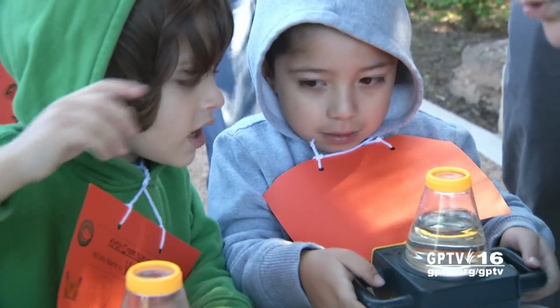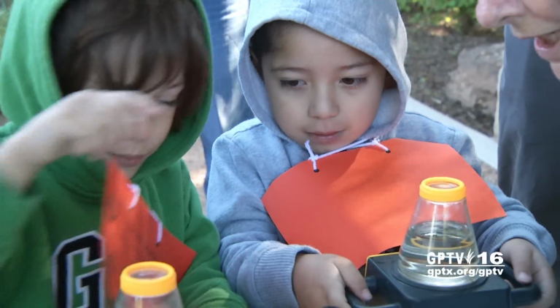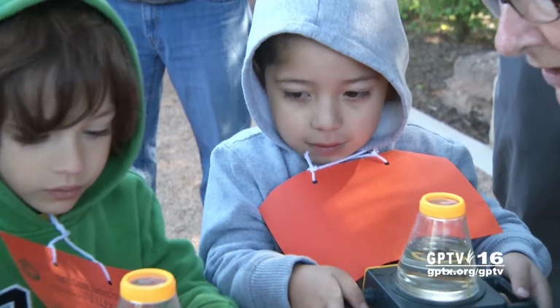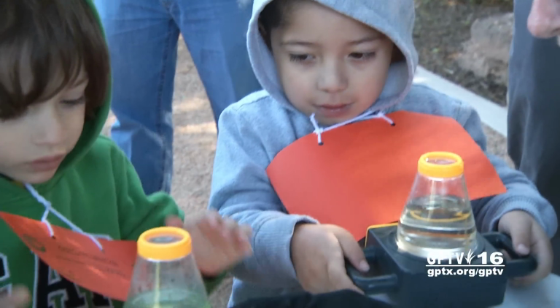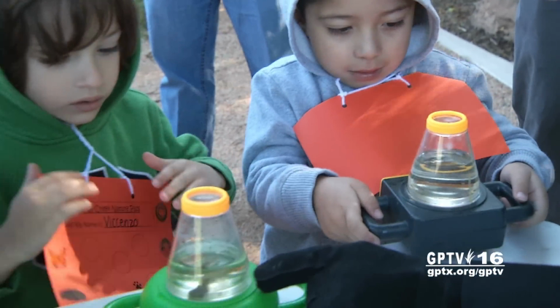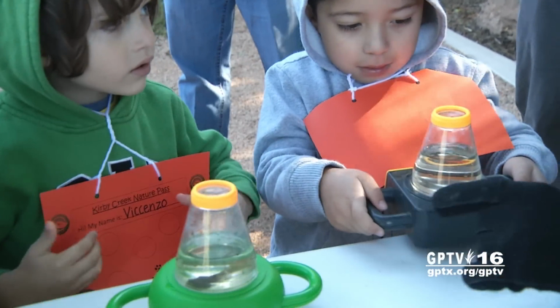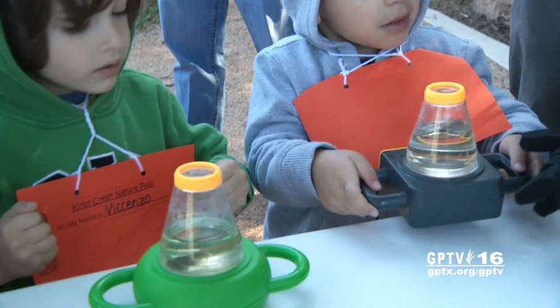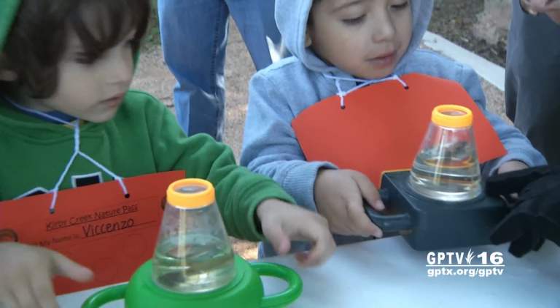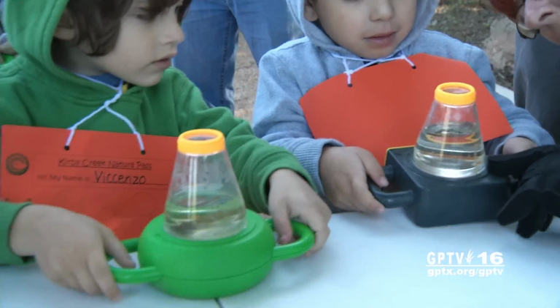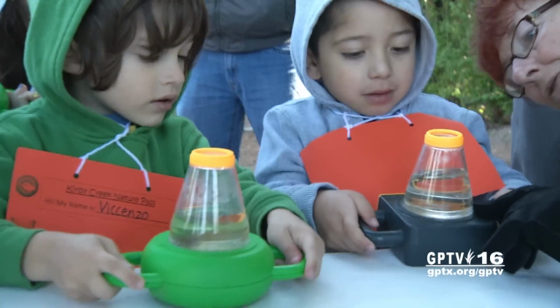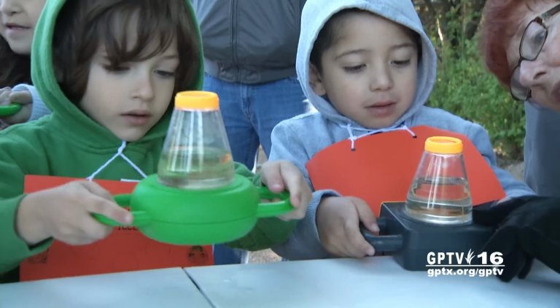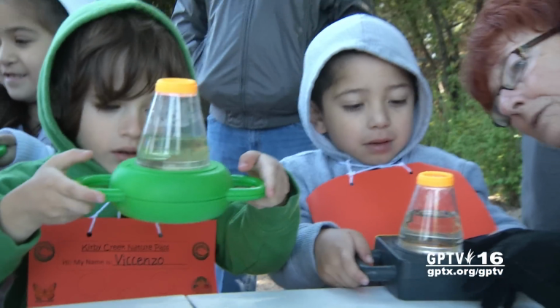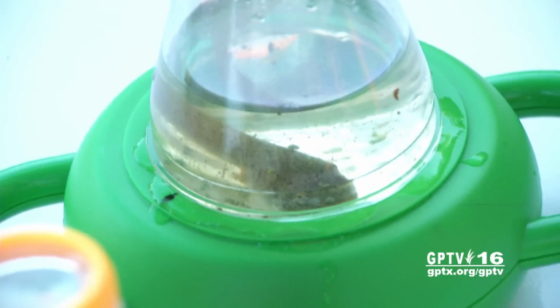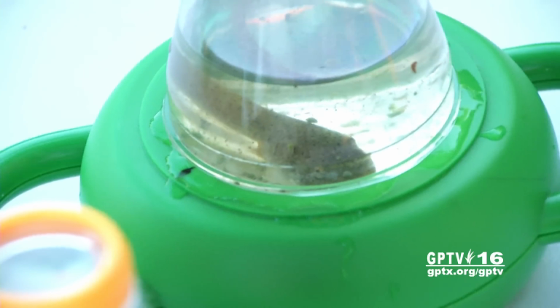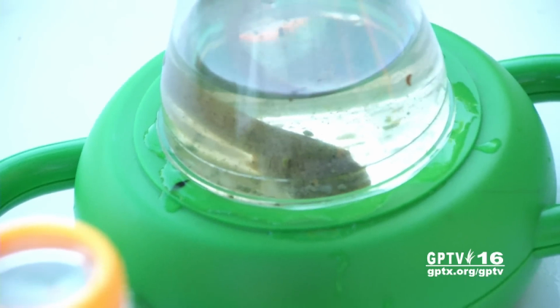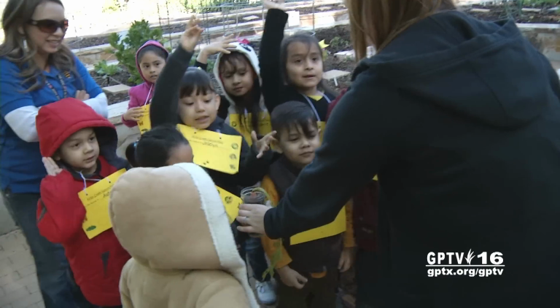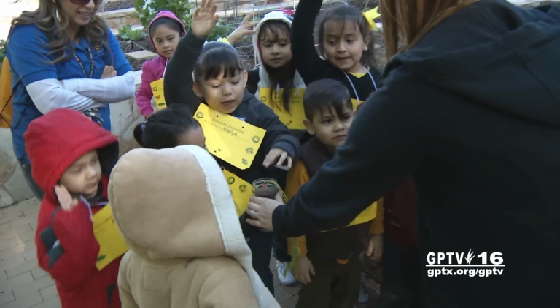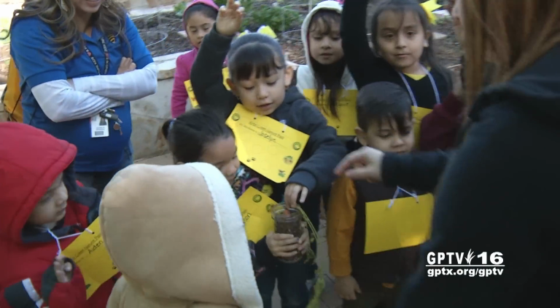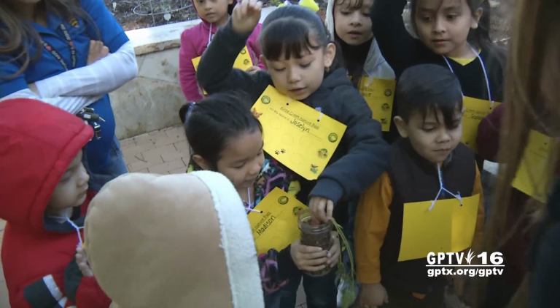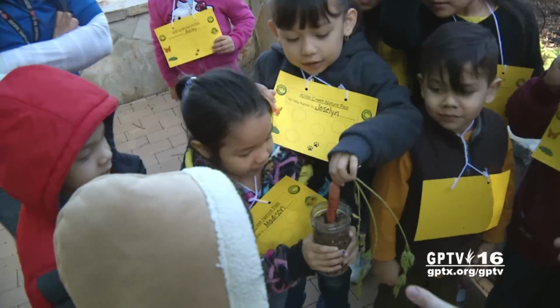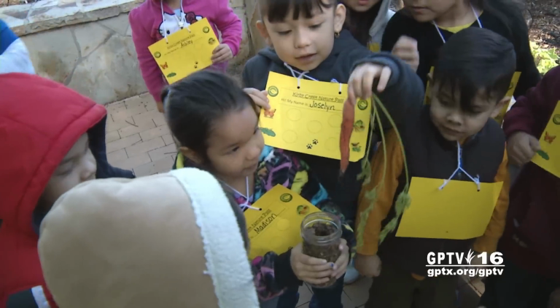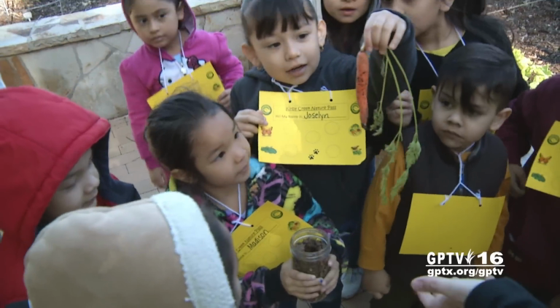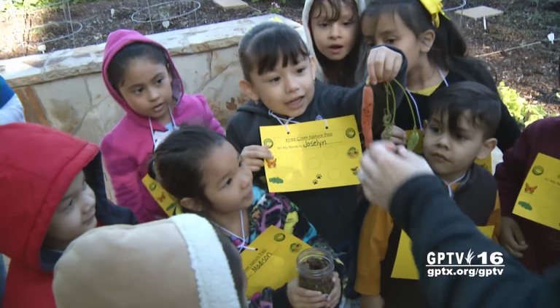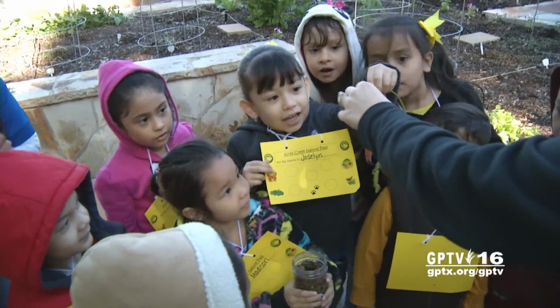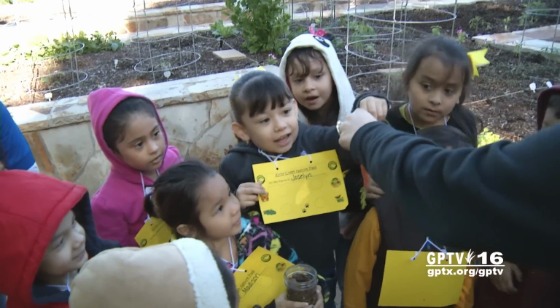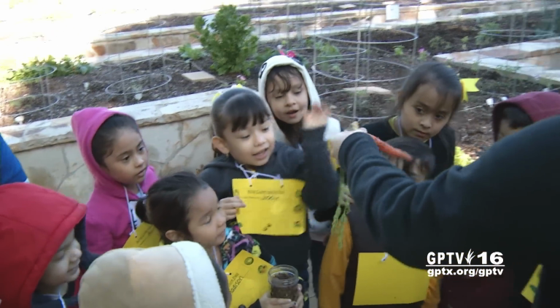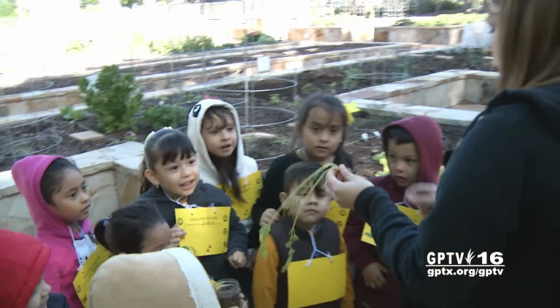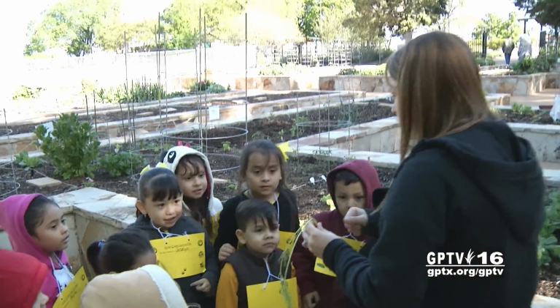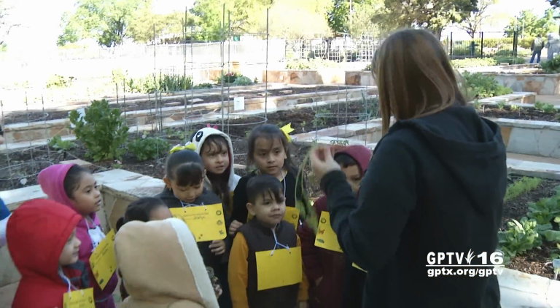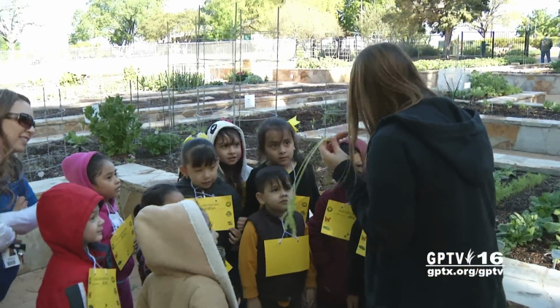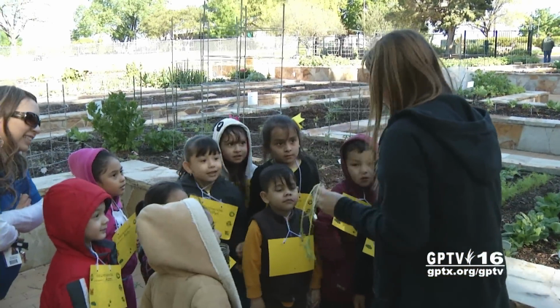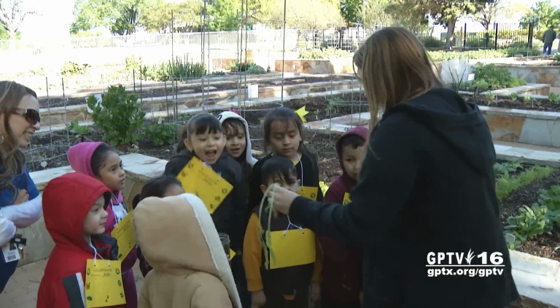Oh, you got a big one. At this stop, it's all about the wildlife that lives in ponds, like tadpoles. You can pull it out. Everybody watch. Look, it's a carrot. Later on, they get to sample some freshly grown veggies.